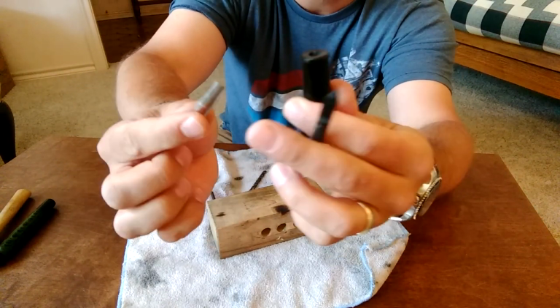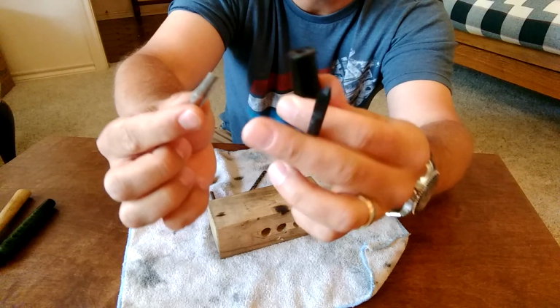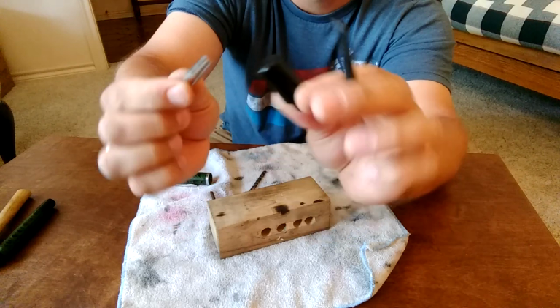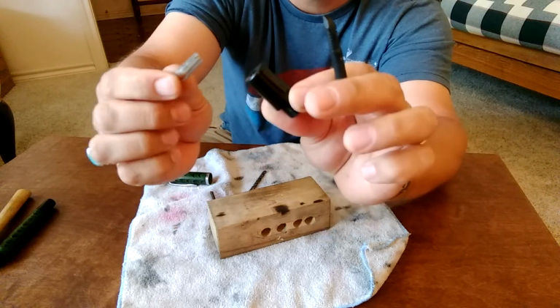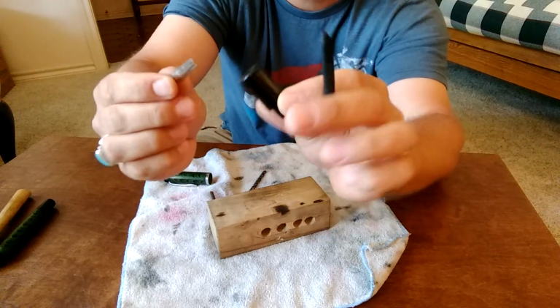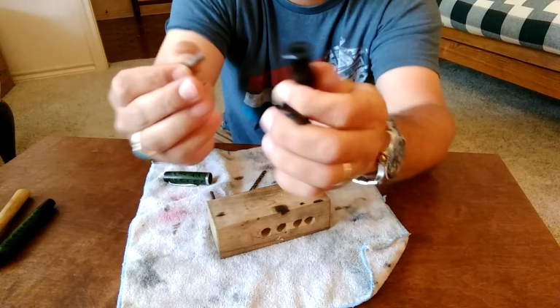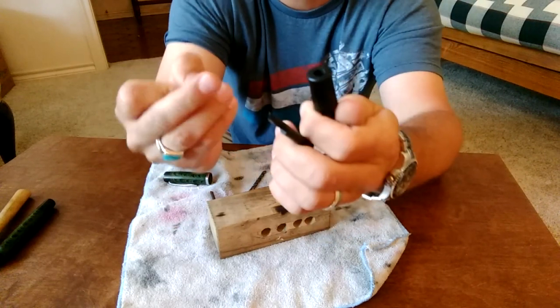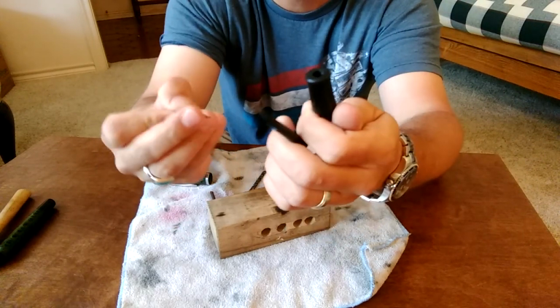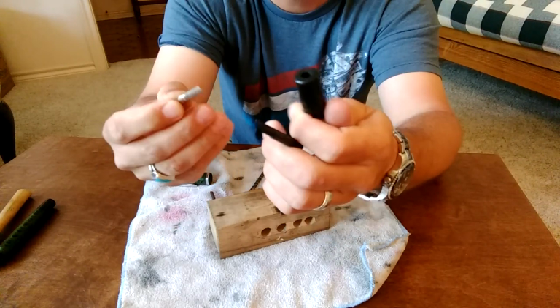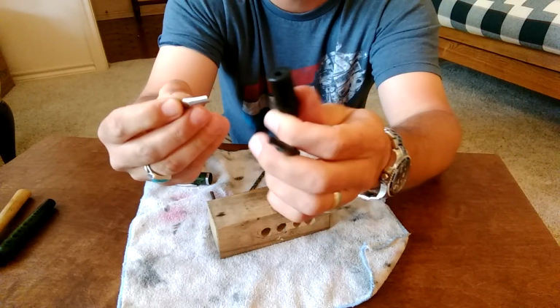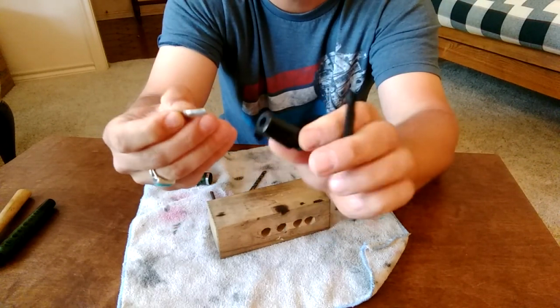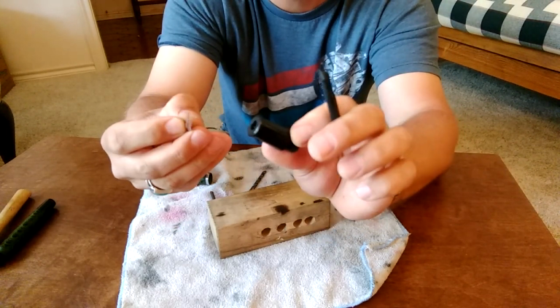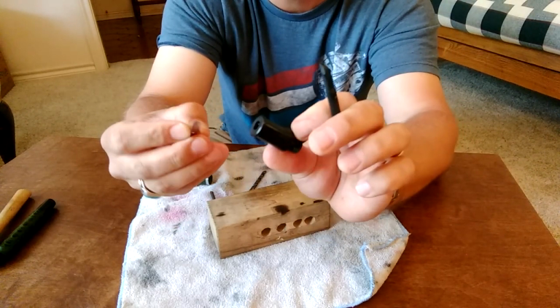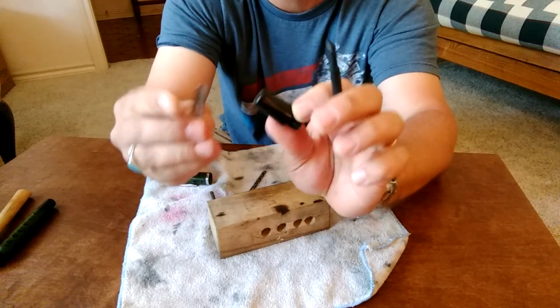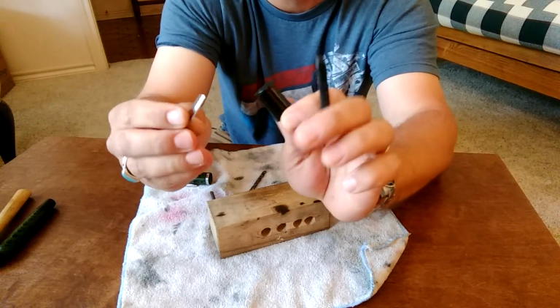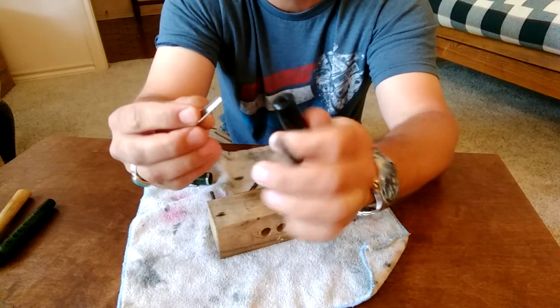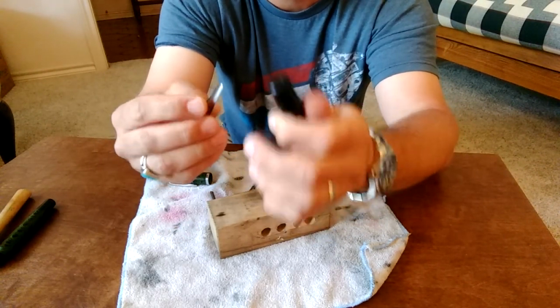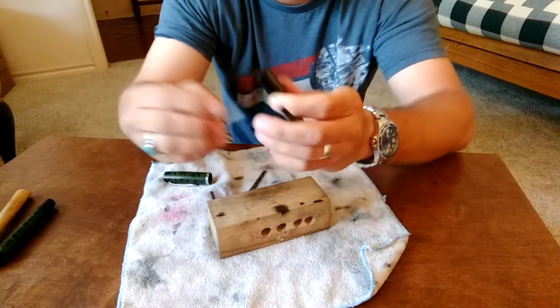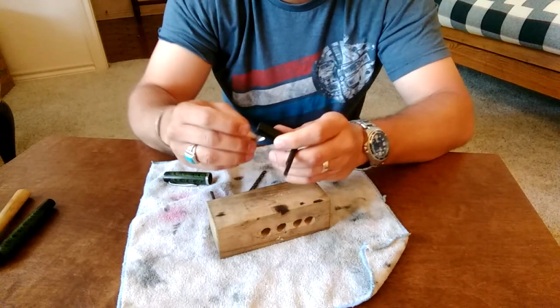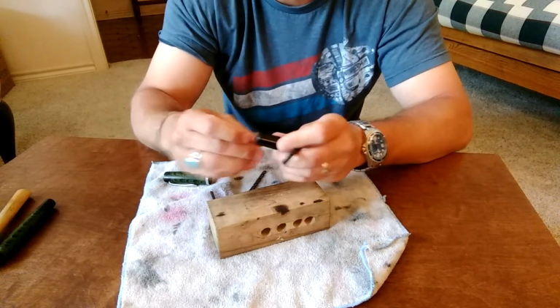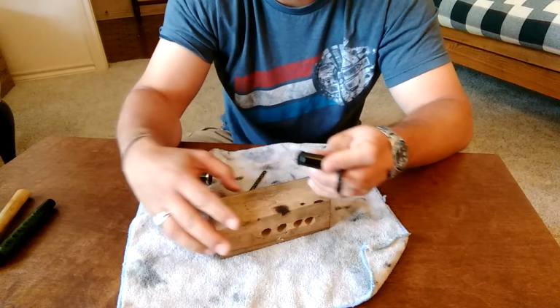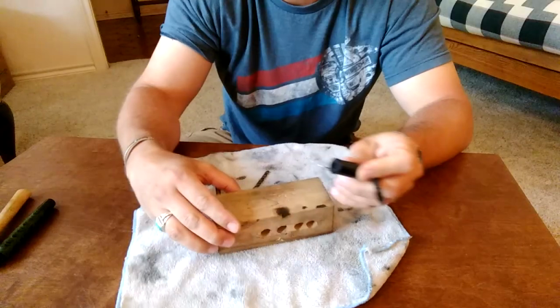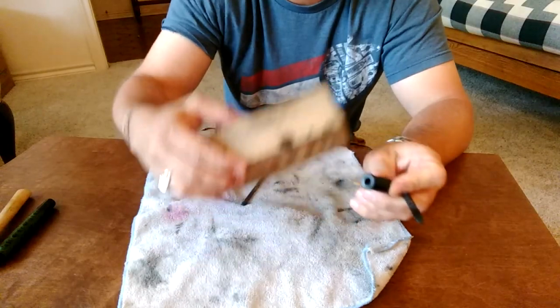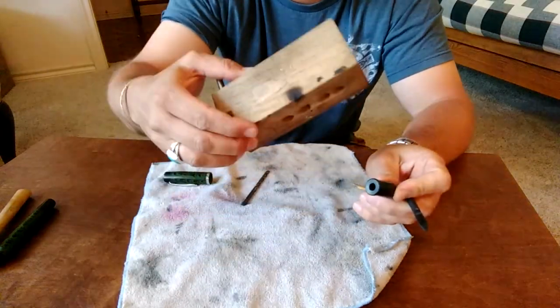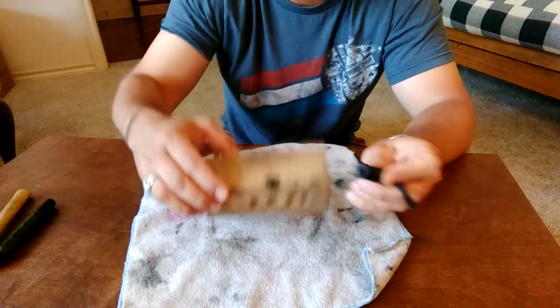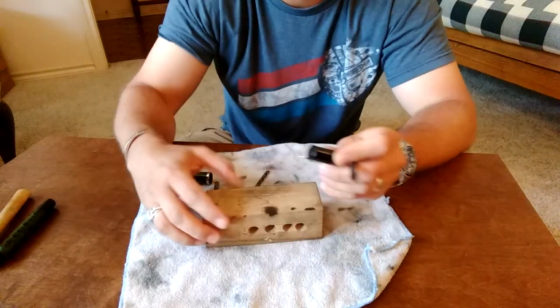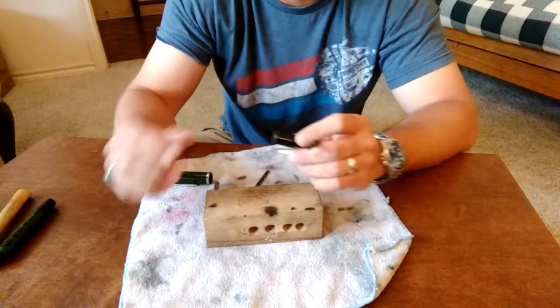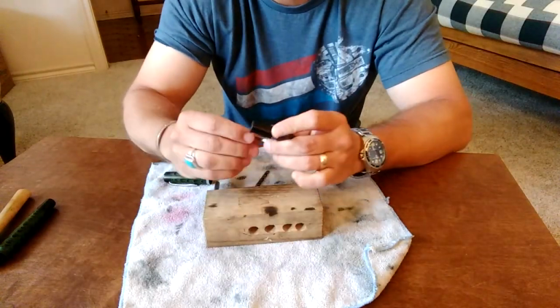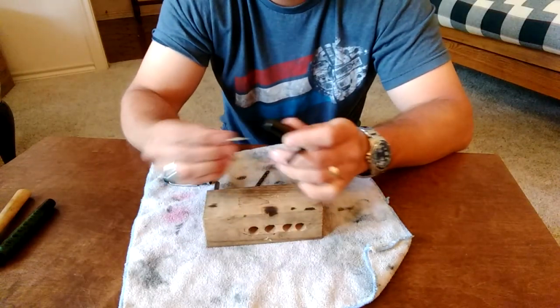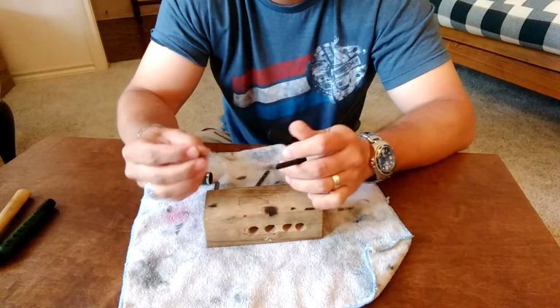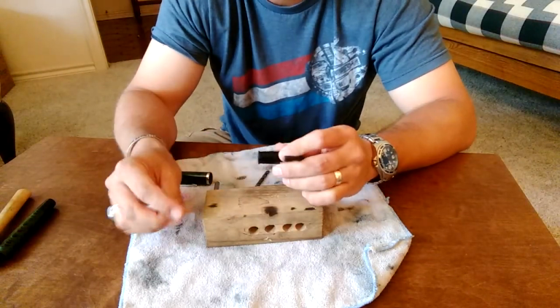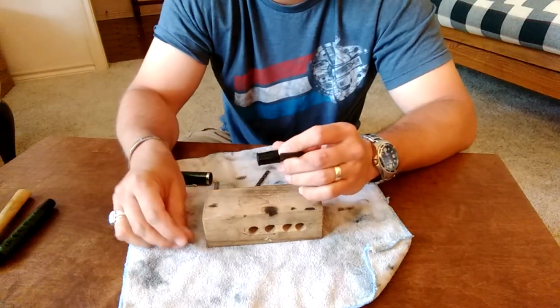And there you go — how to remove a nib and feed that are stuck in a section without needing to have a knockout block. Thanks for watching.